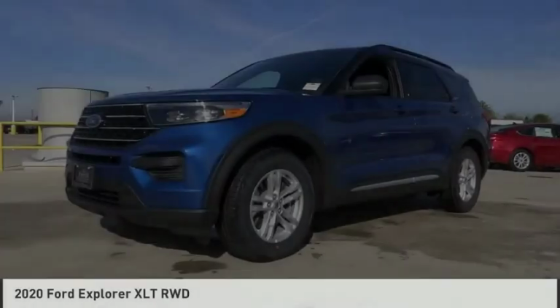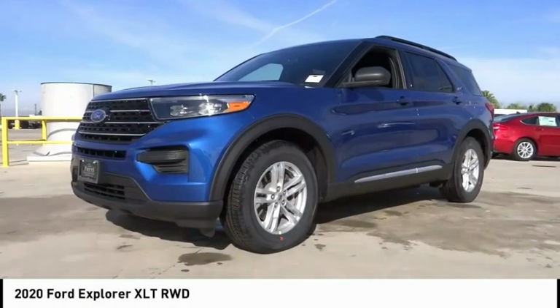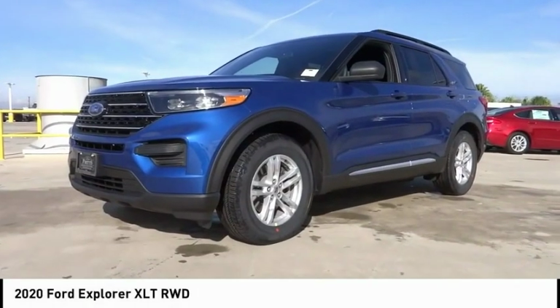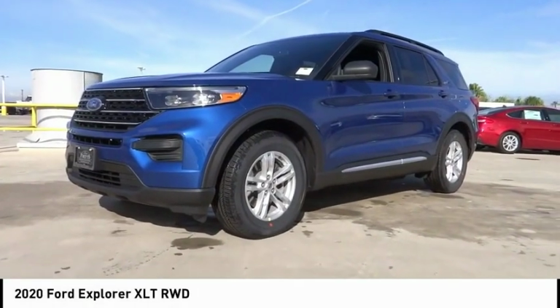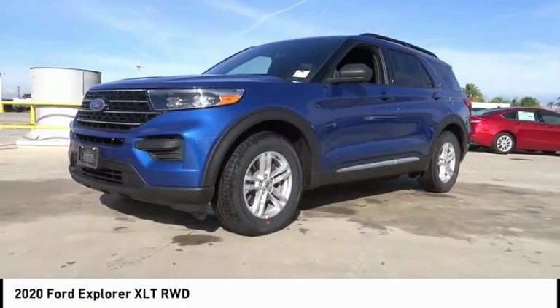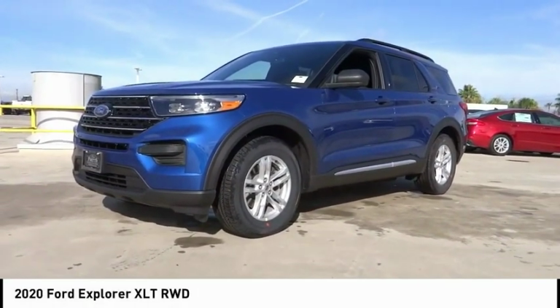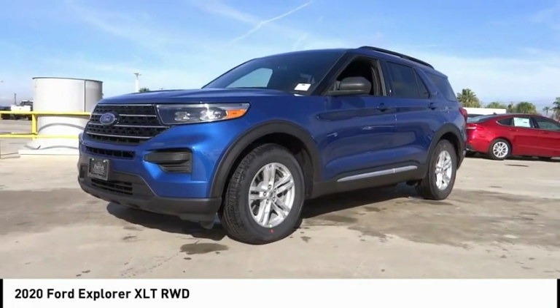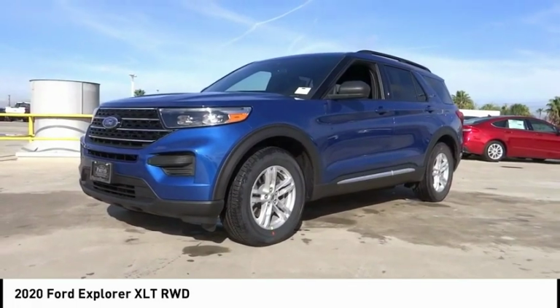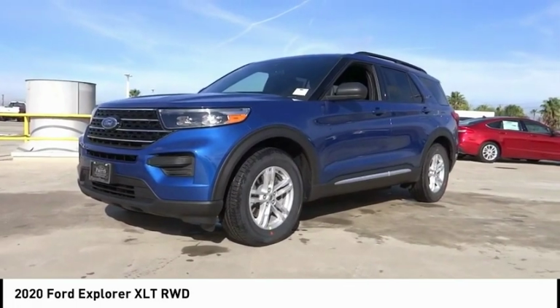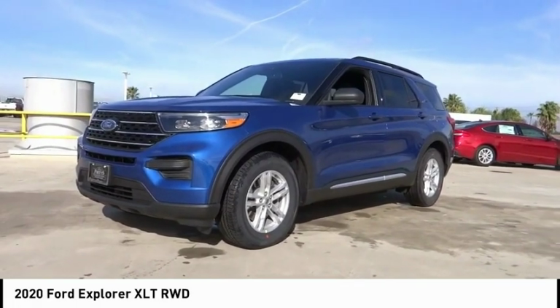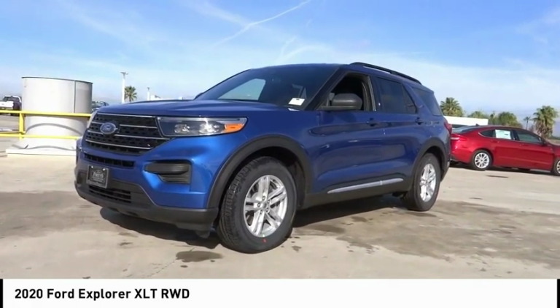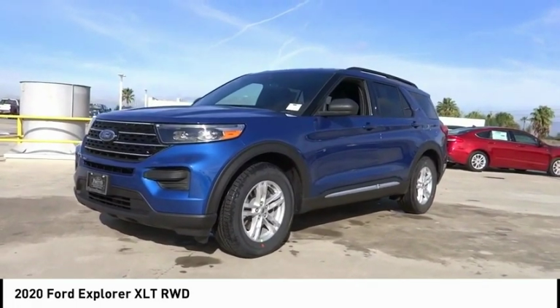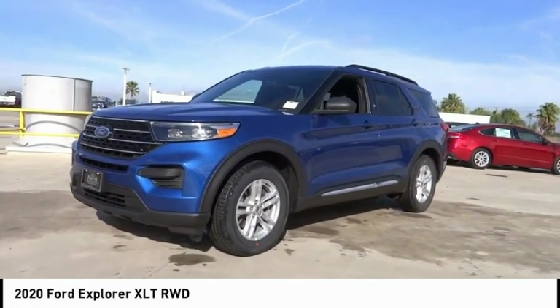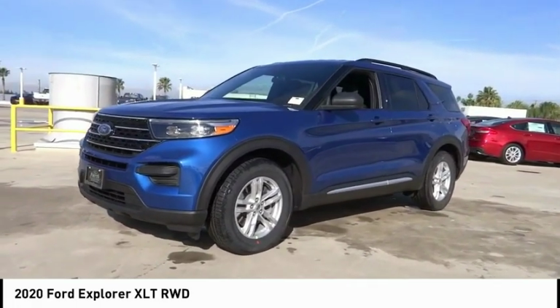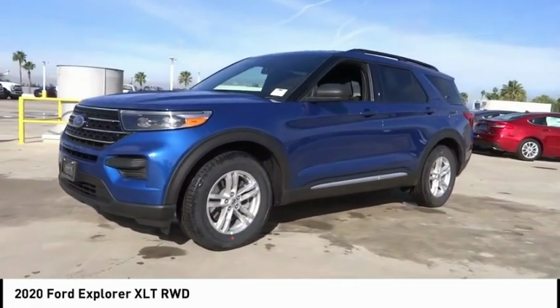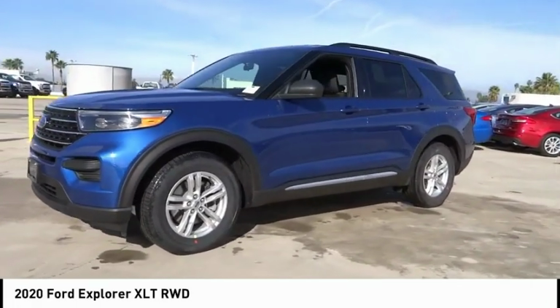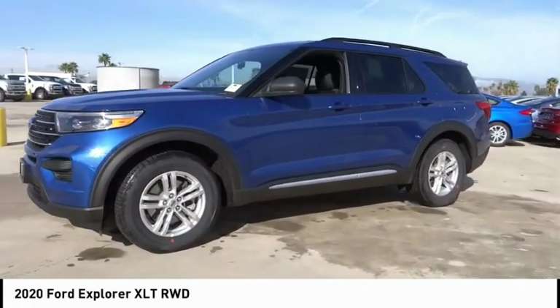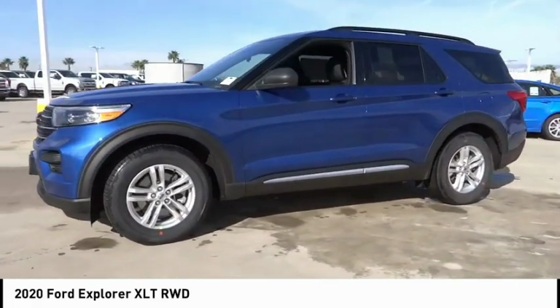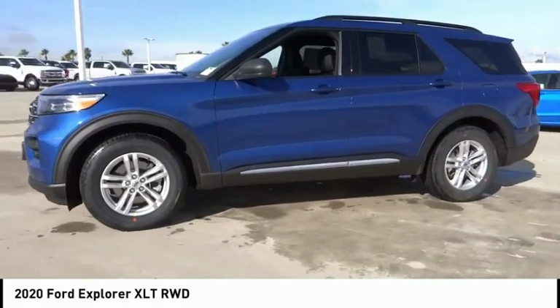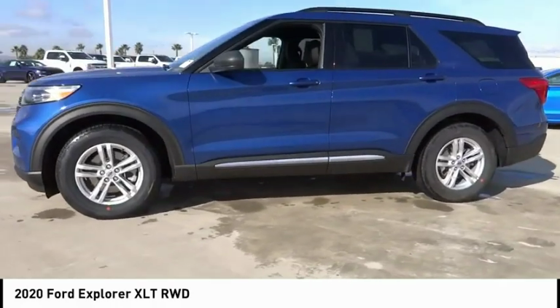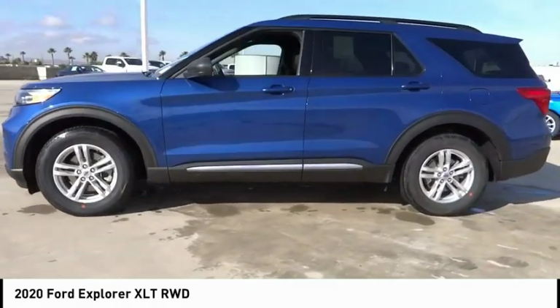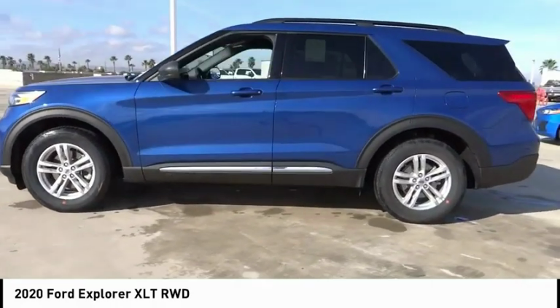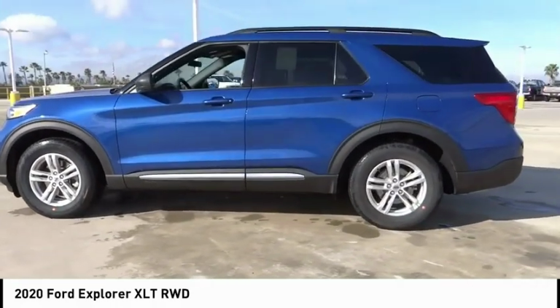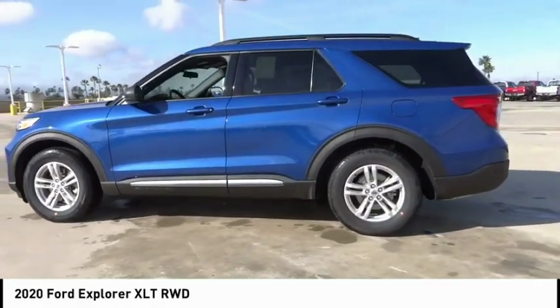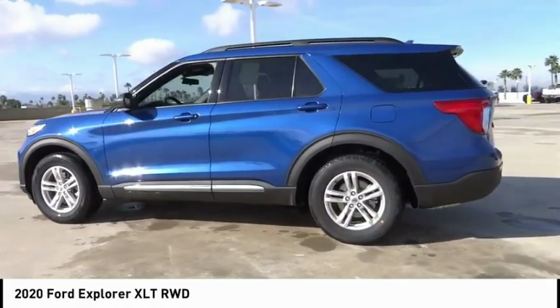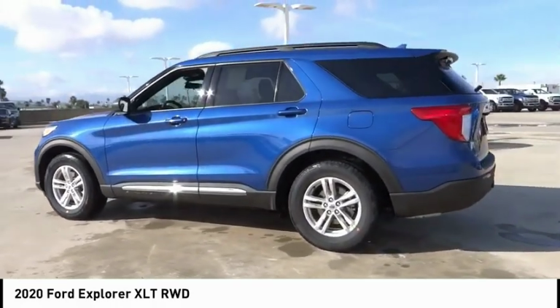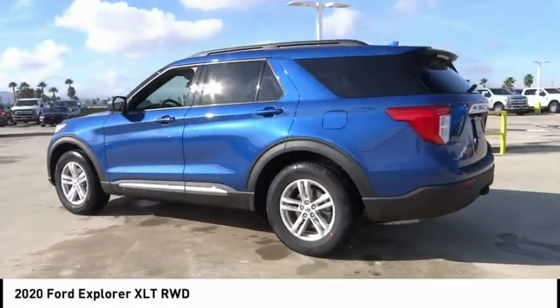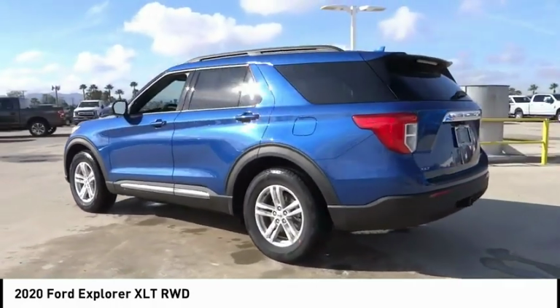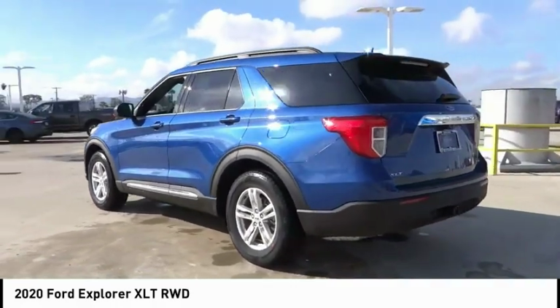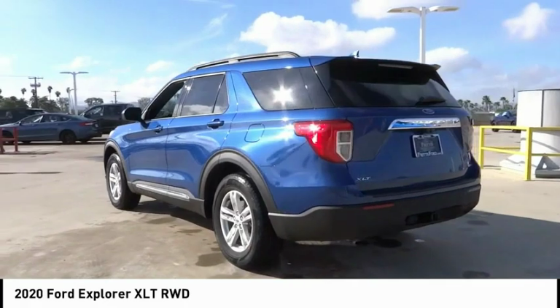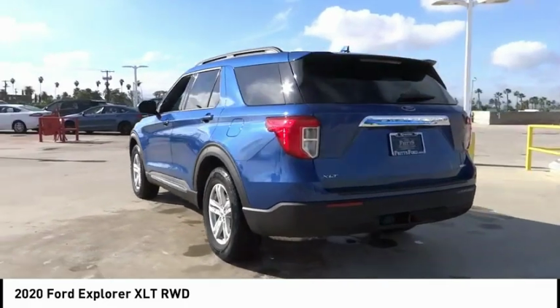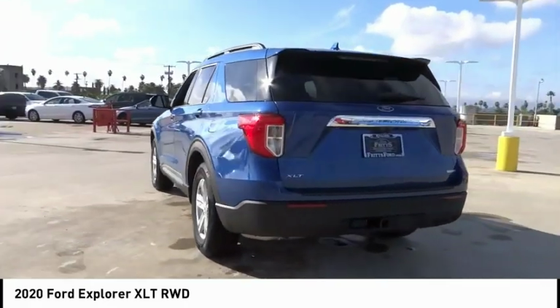Take a ride in the 2020 Explorer — you've got a lot of capabilities to call on in a Ford Explorer. Don't underestimate your choices. This vehicle has less than 100 miles. Here are some of this vehicle's great options: